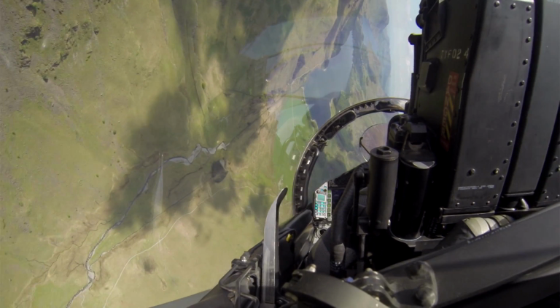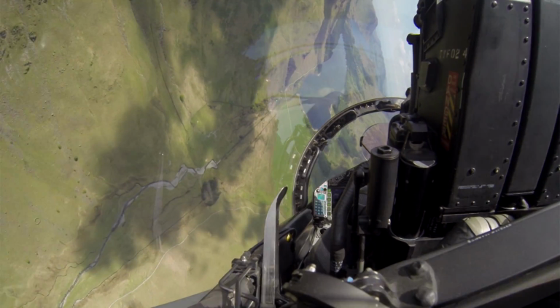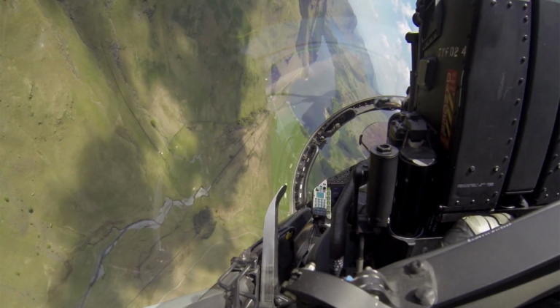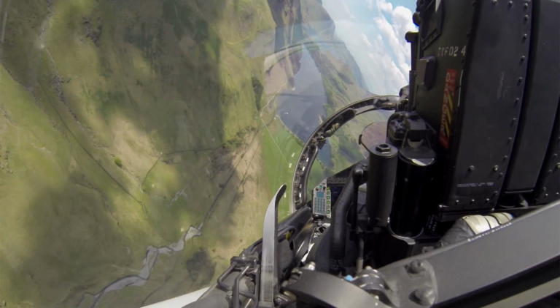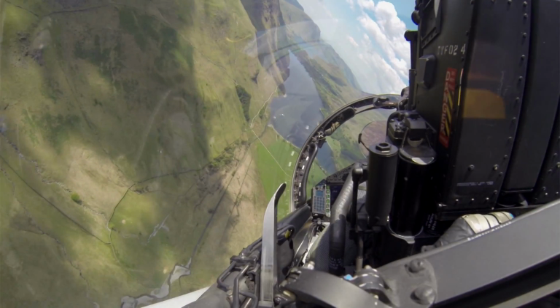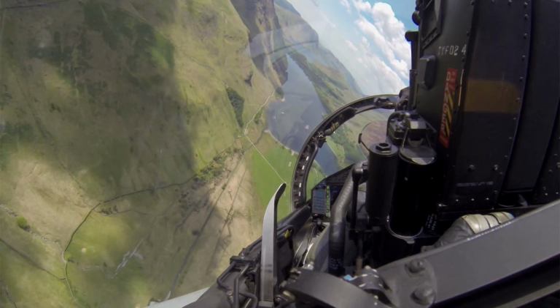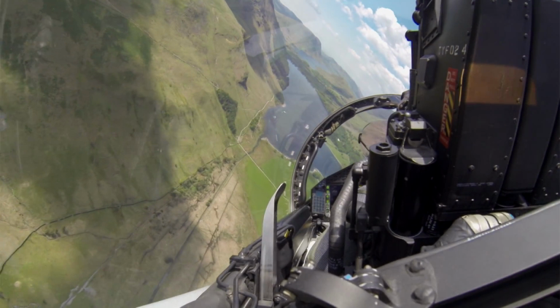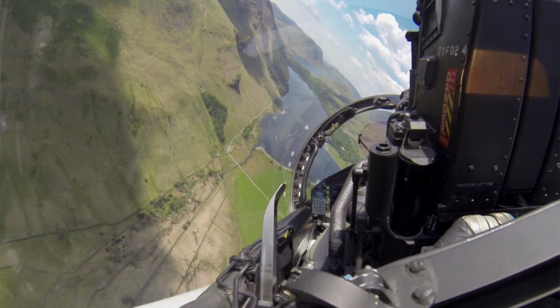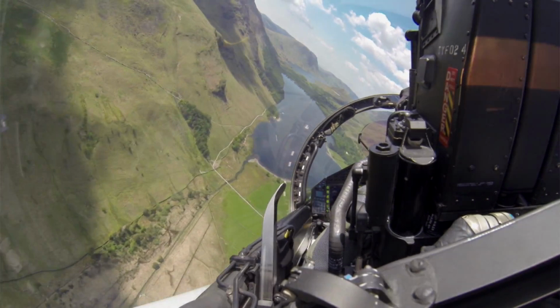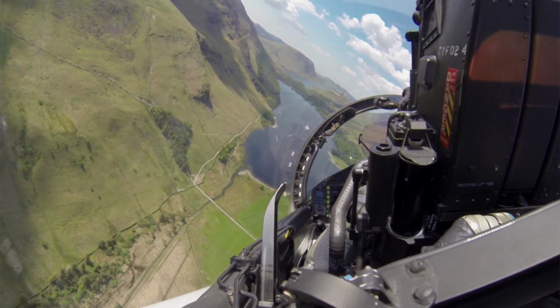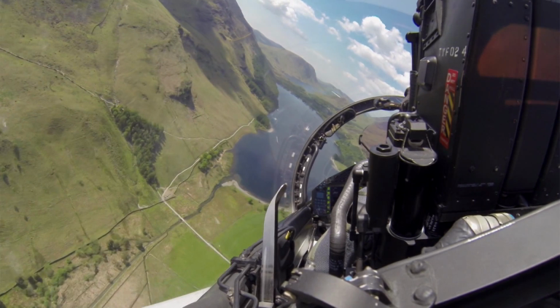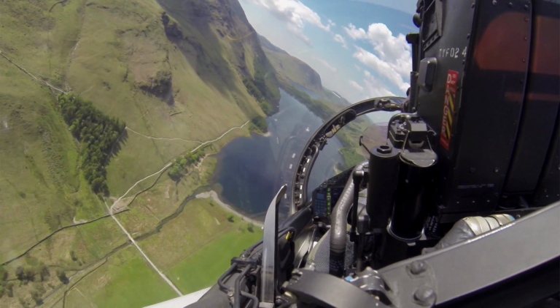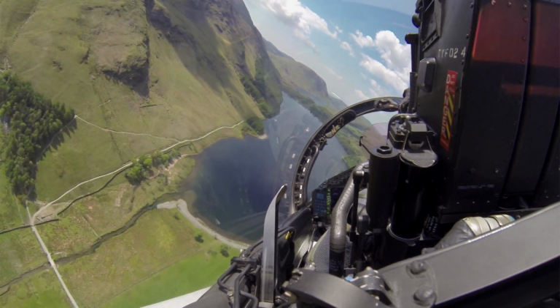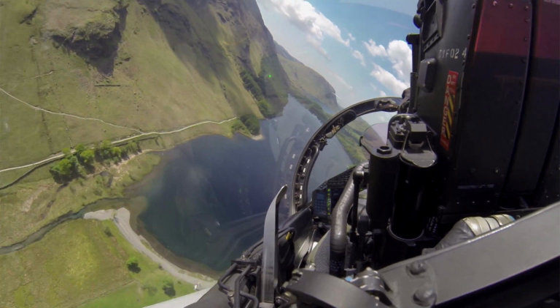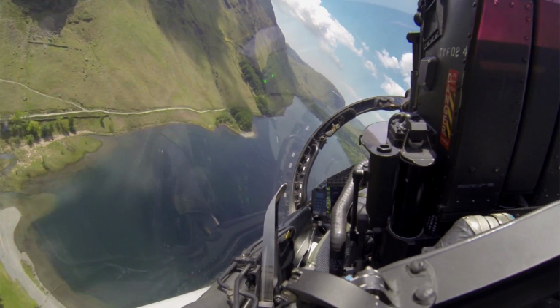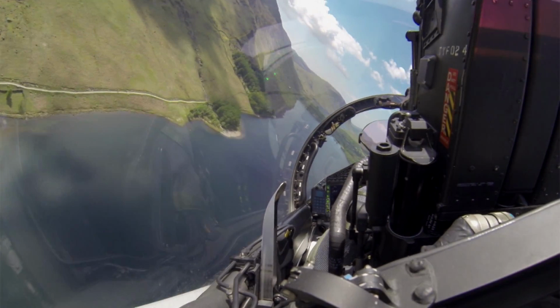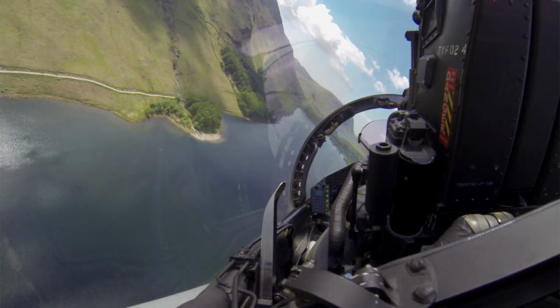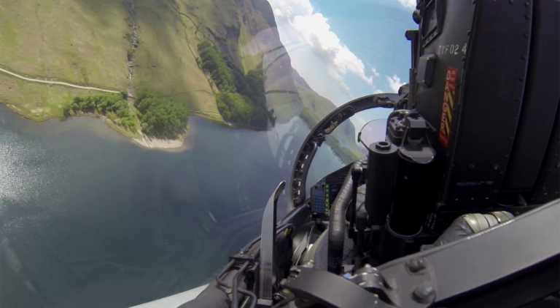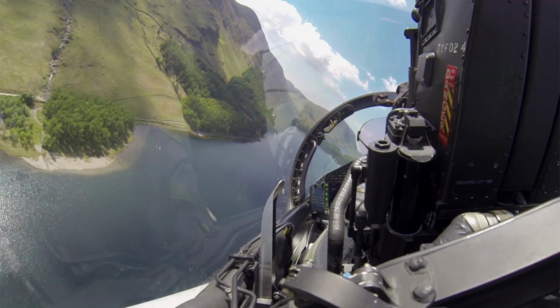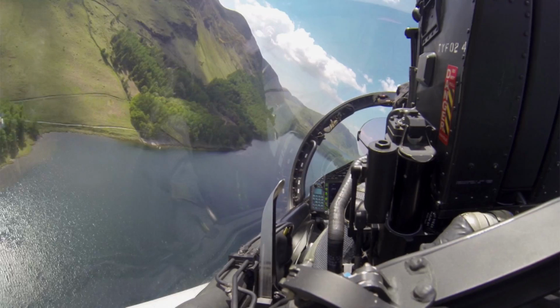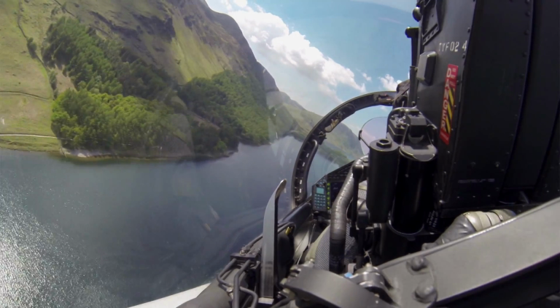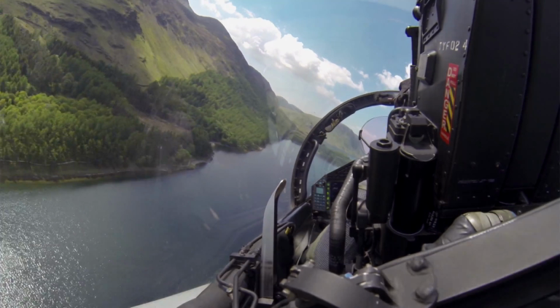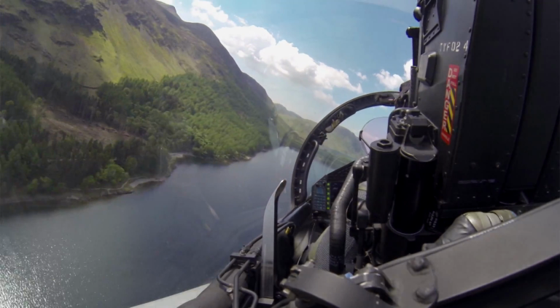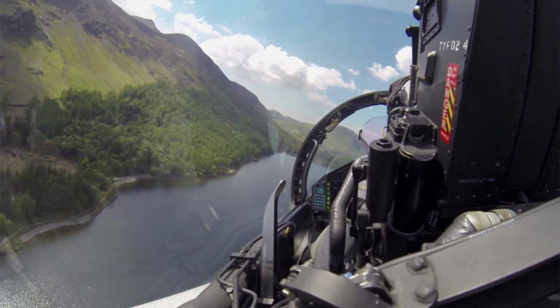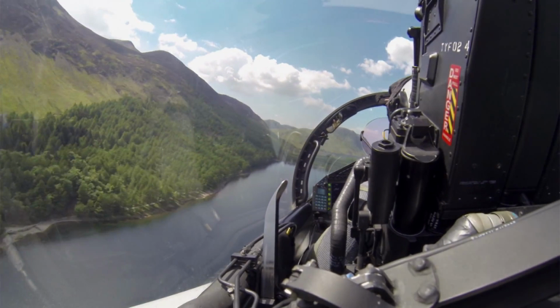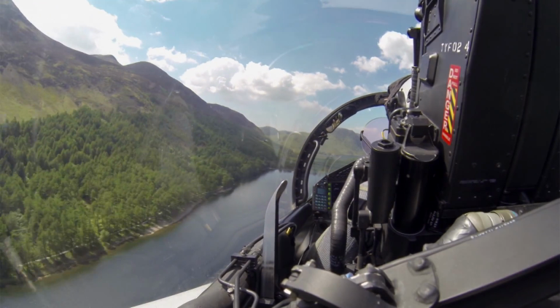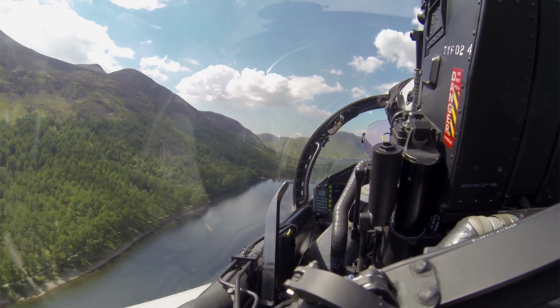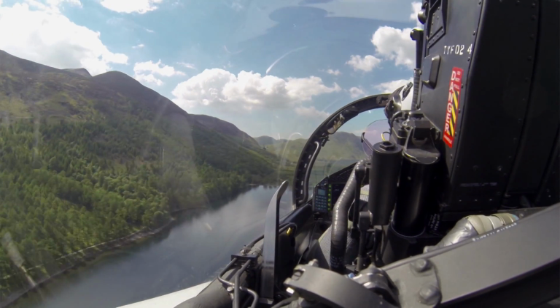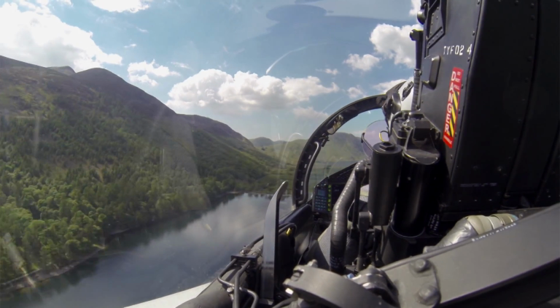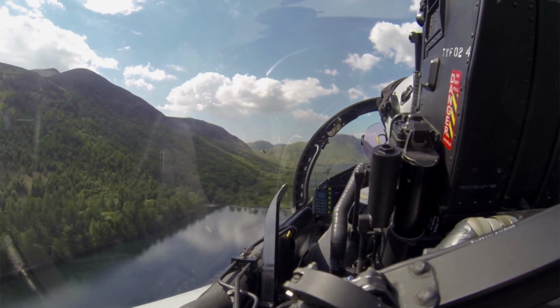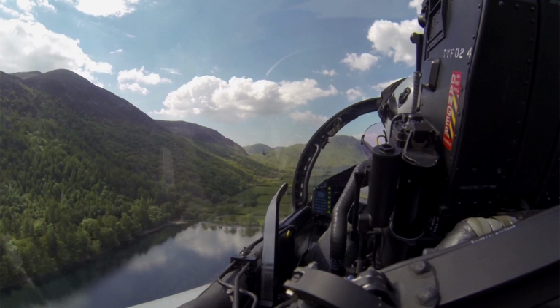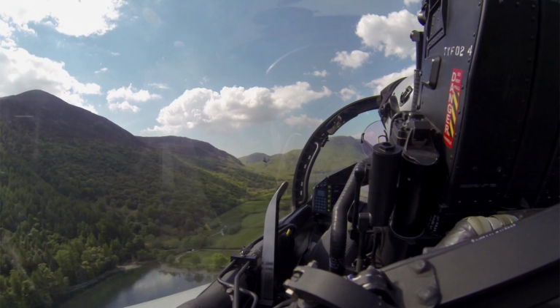And throttles. Height 500 feet. Descending. 400. 350. 300. Level. 250 feet. Lead's 6 o'clock is clear. Quick fuel check. Feels good.